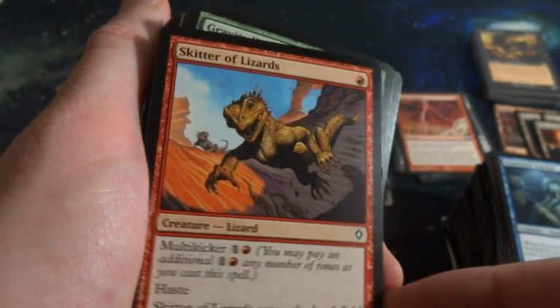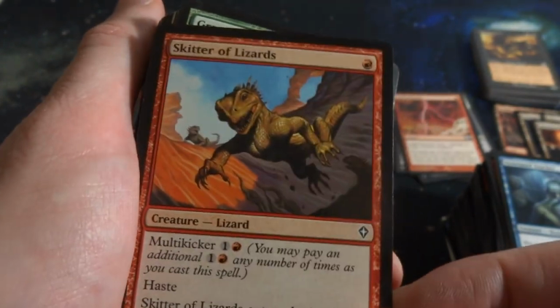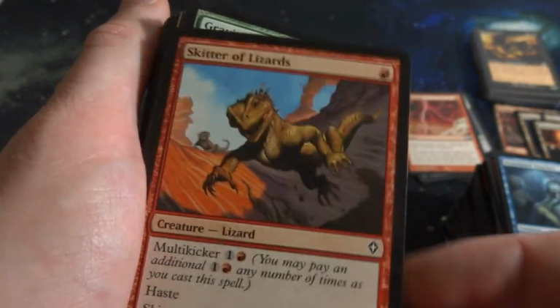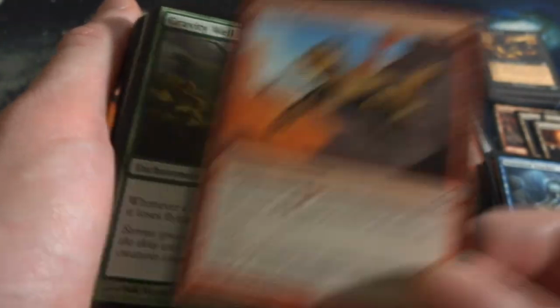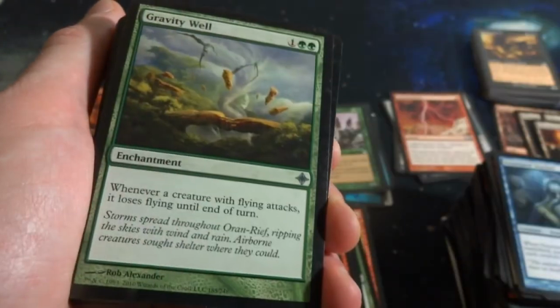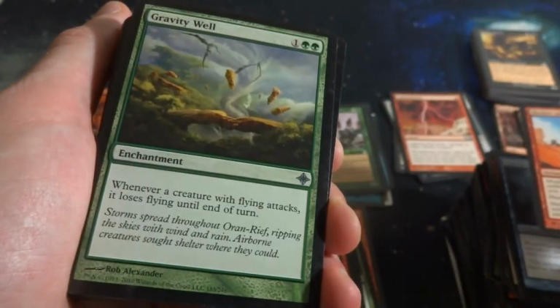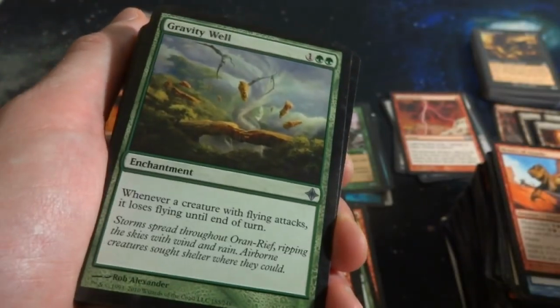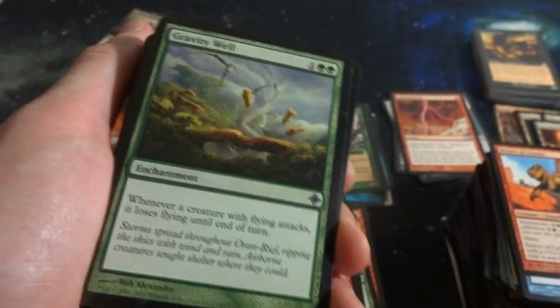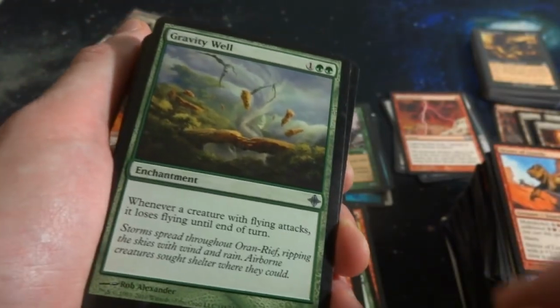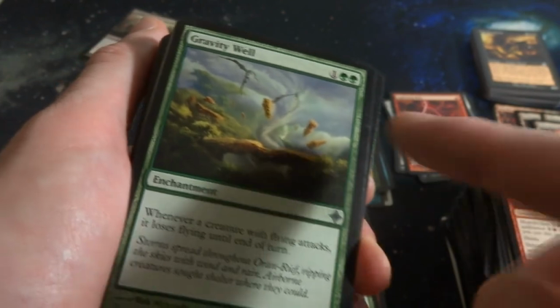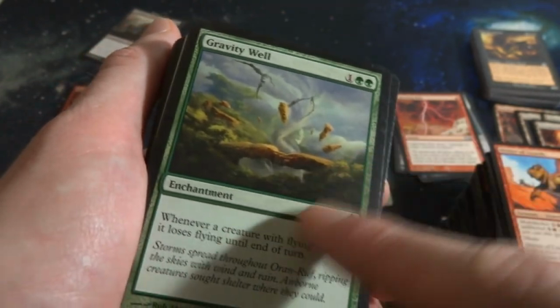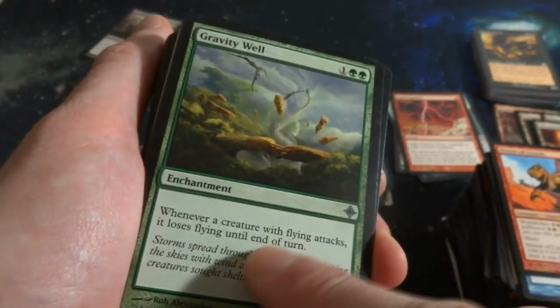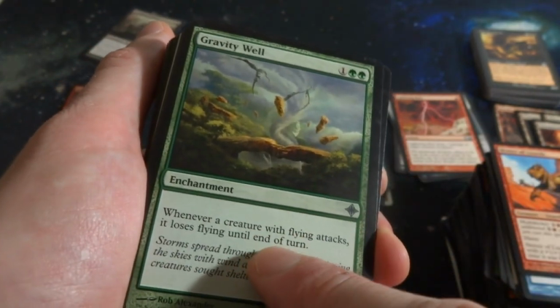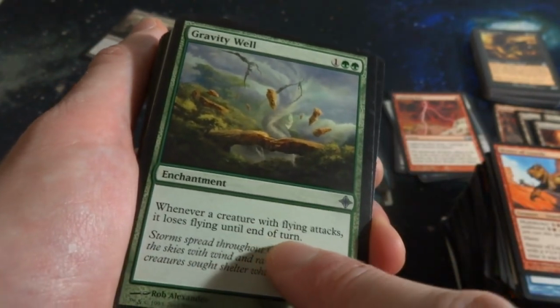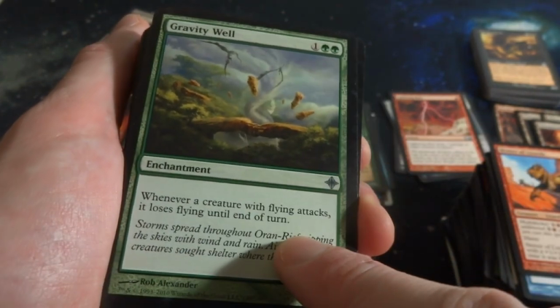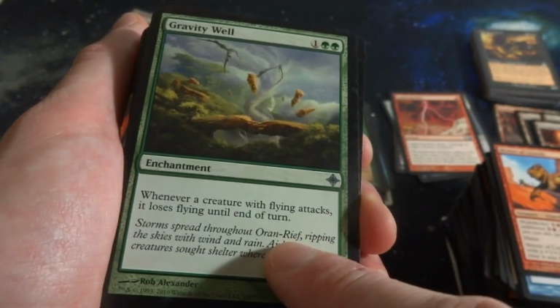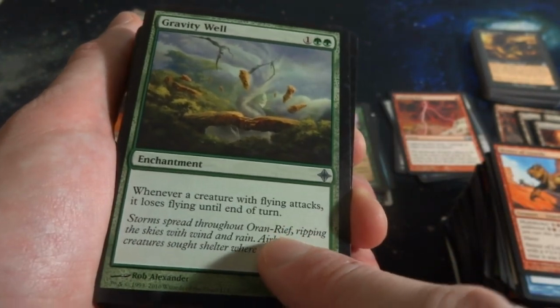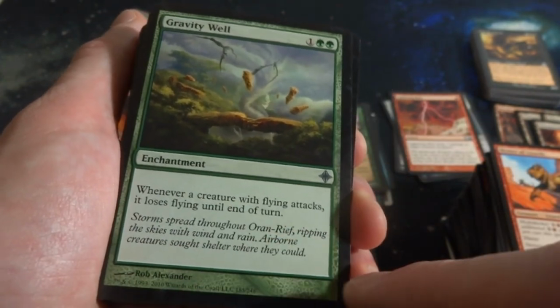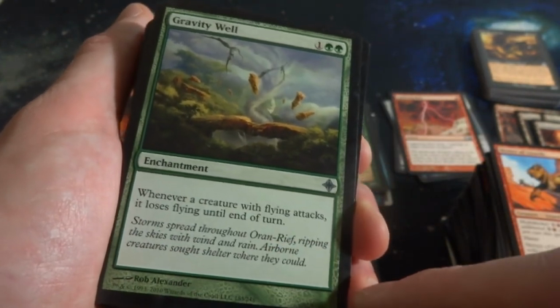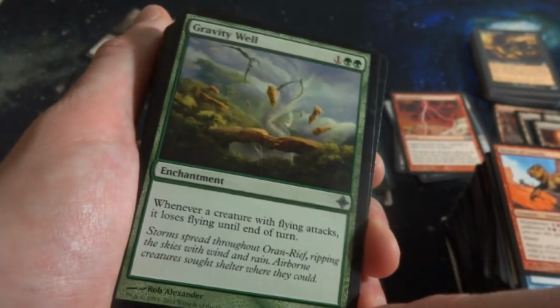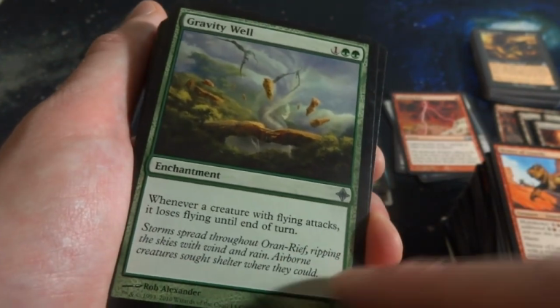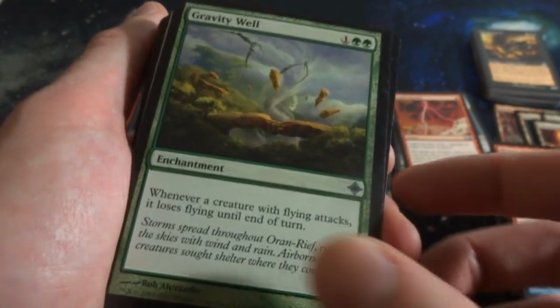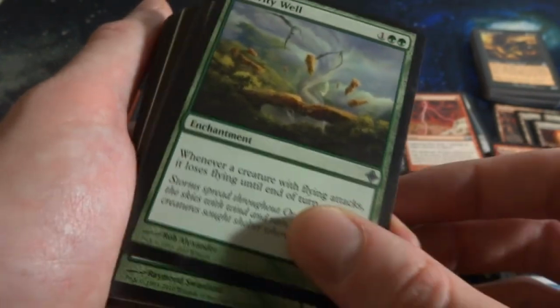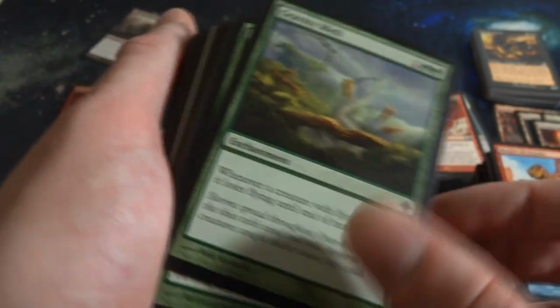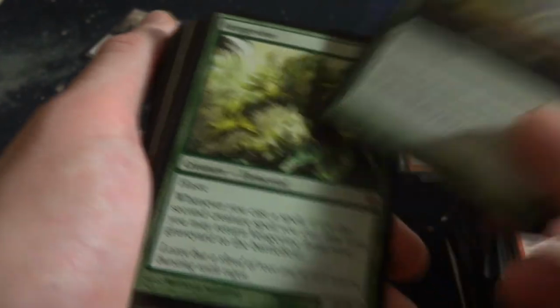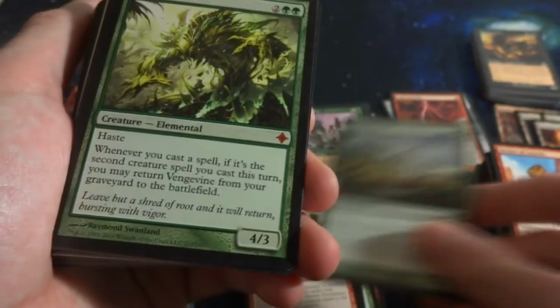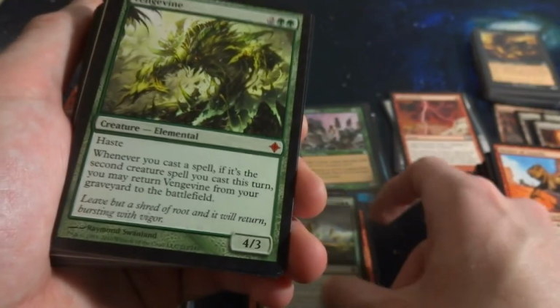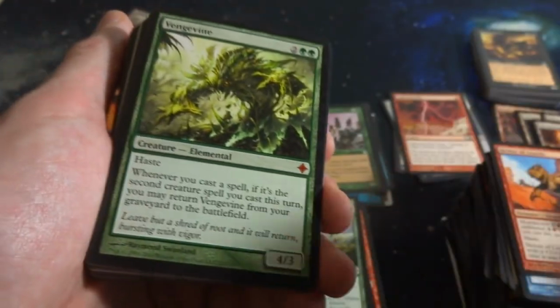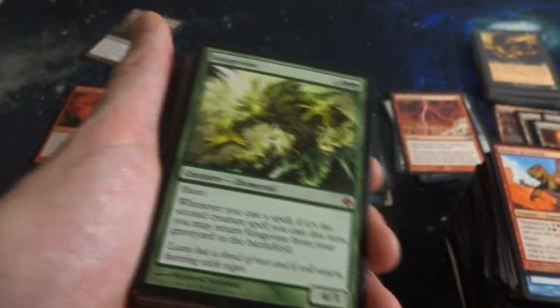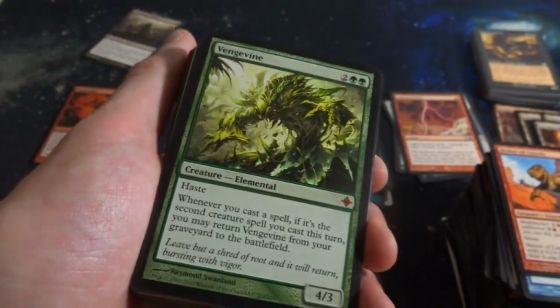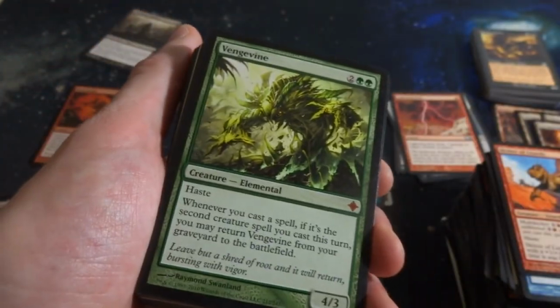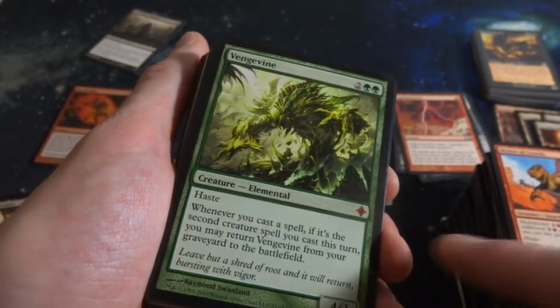Another little lizard - makes me think of those shows about giant lizards. Gravity Well - one and two green. Whenever a creature with flying attacks, it loses flying until end of turn. Very cool, so it makes flying kind of useless. Oh nice - got myself a Mythic rare!